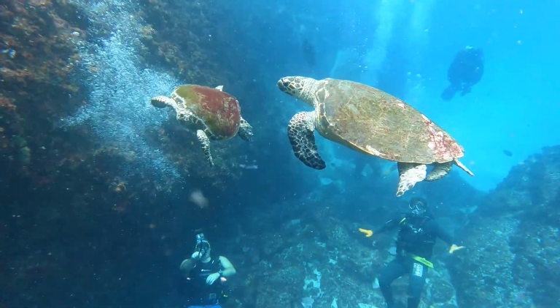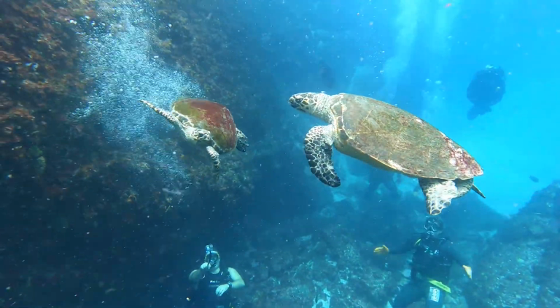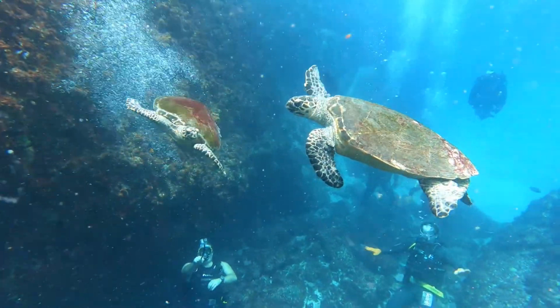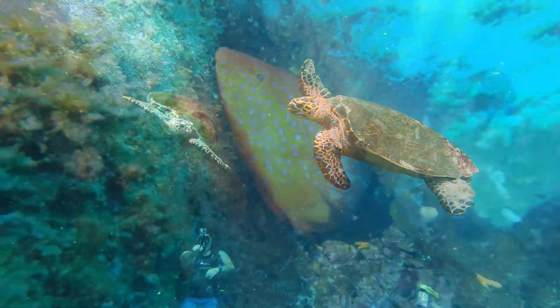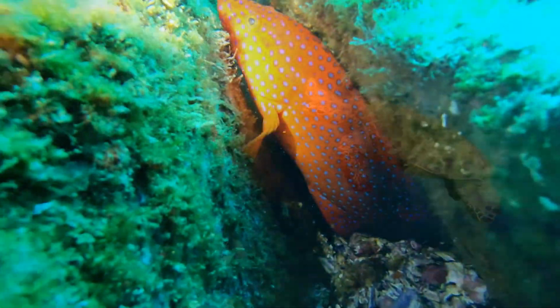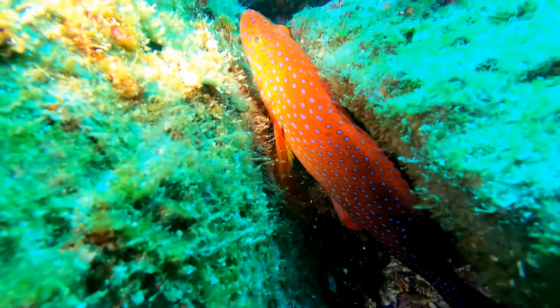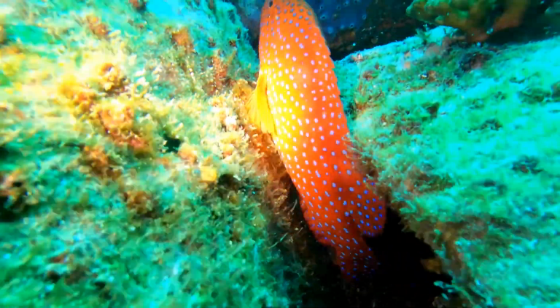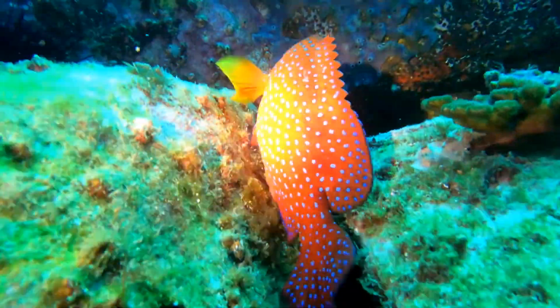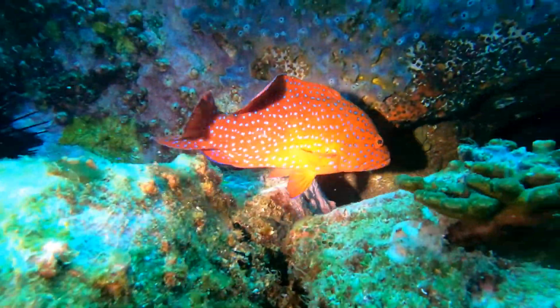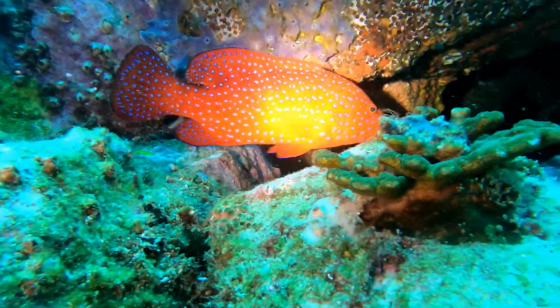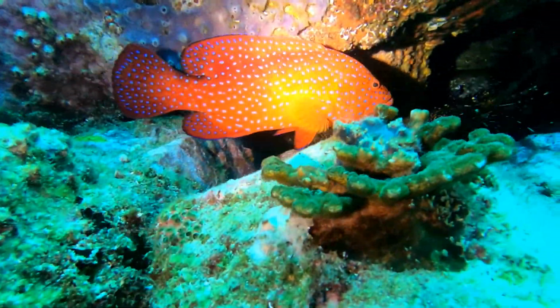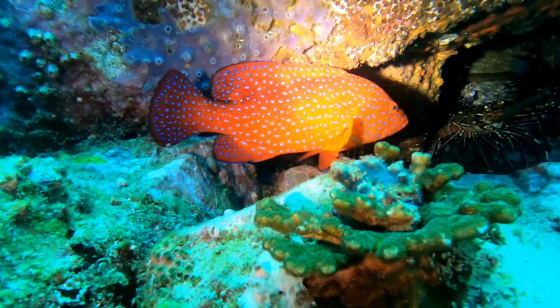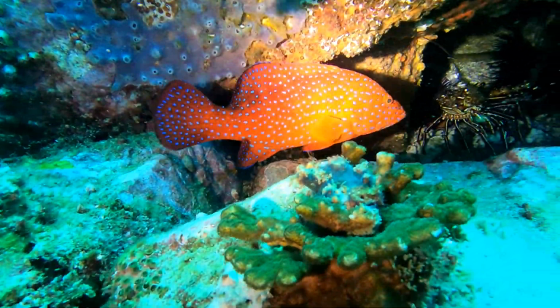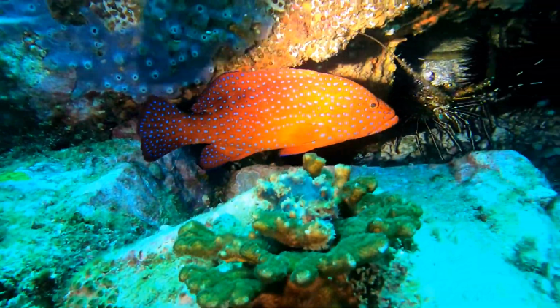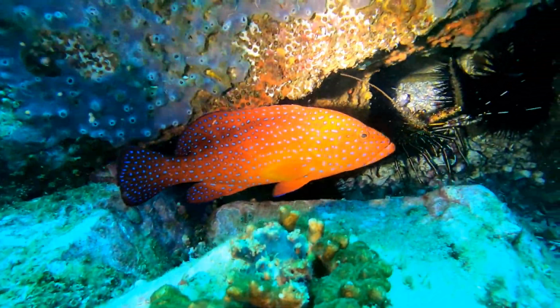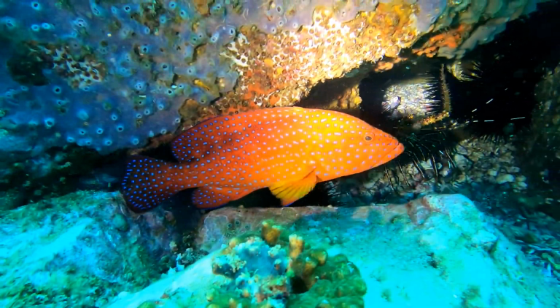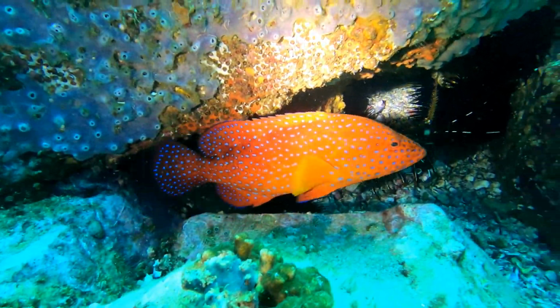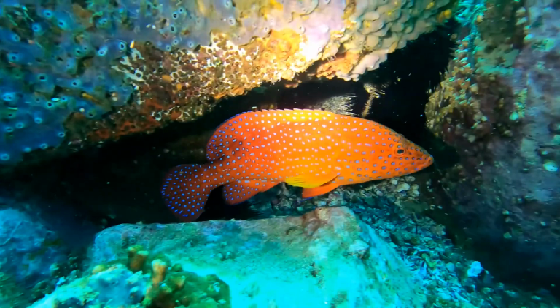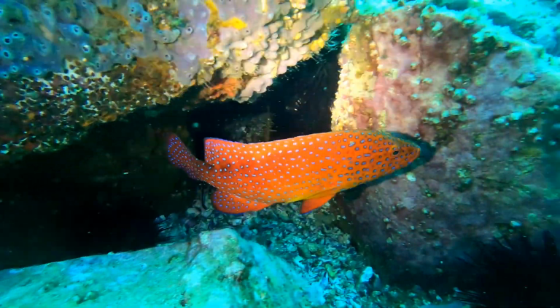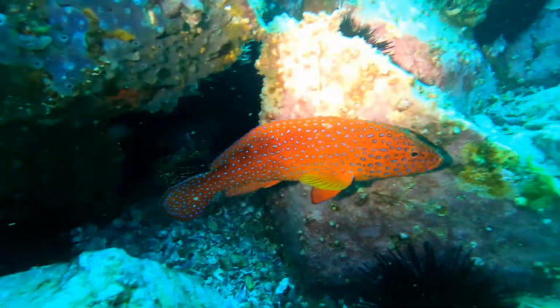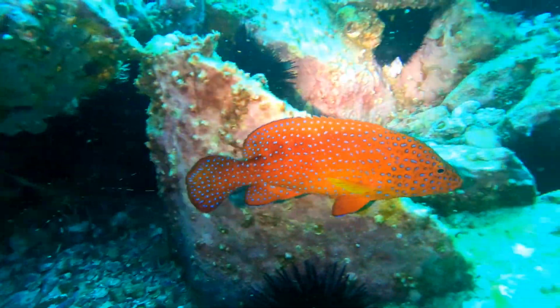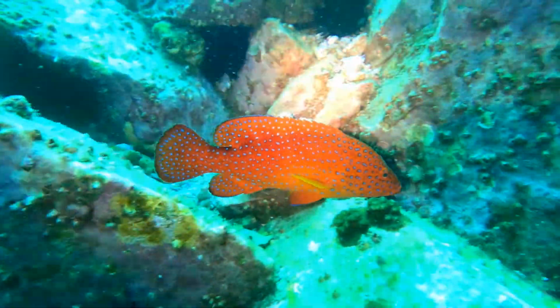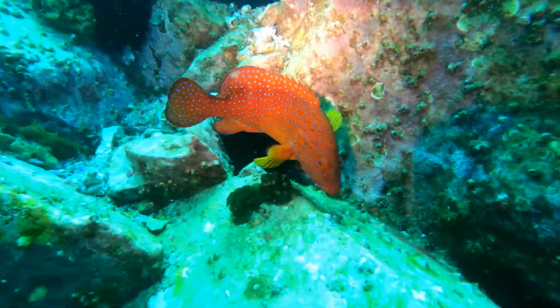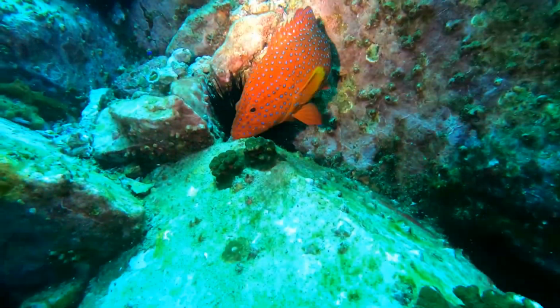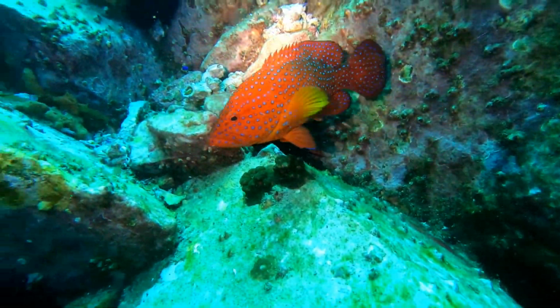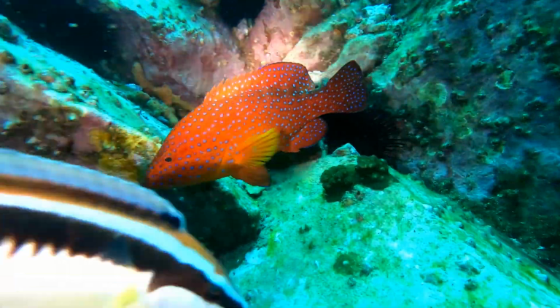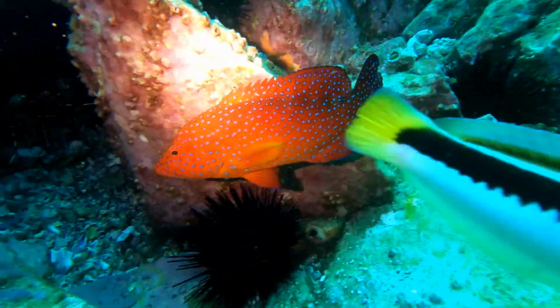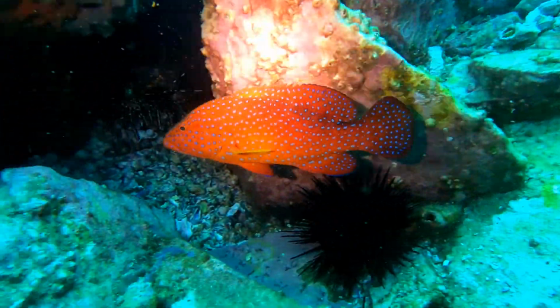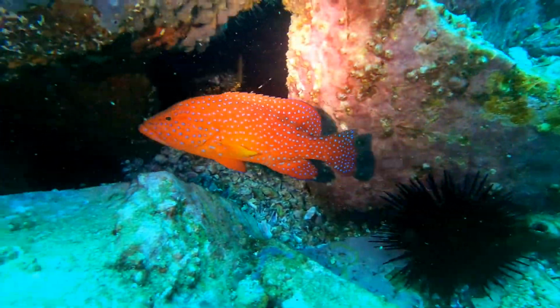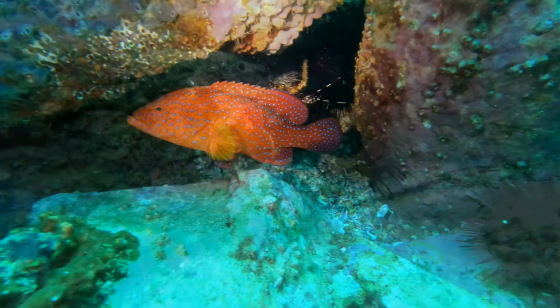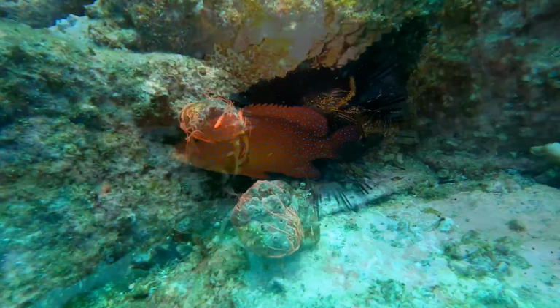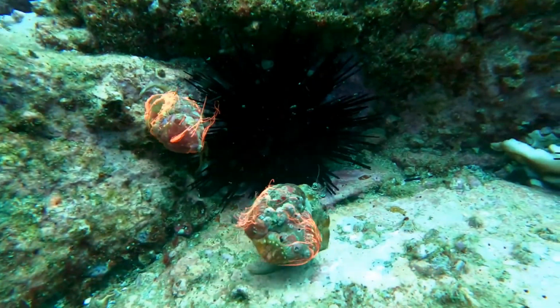This brightly coloured fish is a coral rock cod. They have a wide Indo-Pacific distribution from the East Coast of Africa to the International Dateline in the Central Pacific Ocean. They are a tropical fish species and therefore we don't see too many of them this far south in Australia.